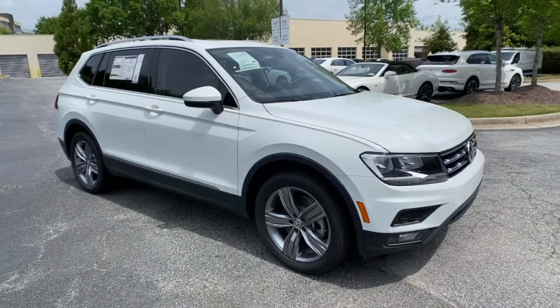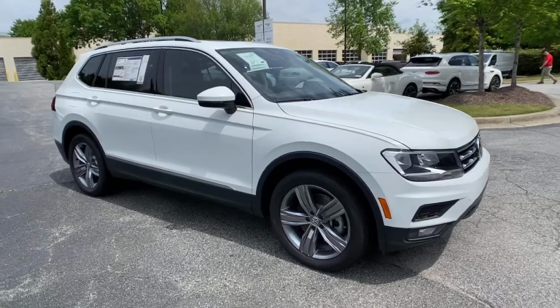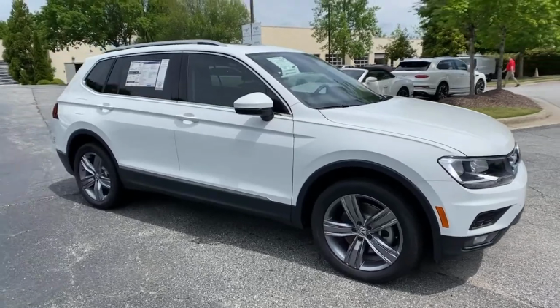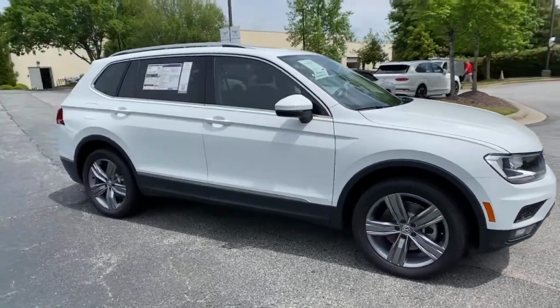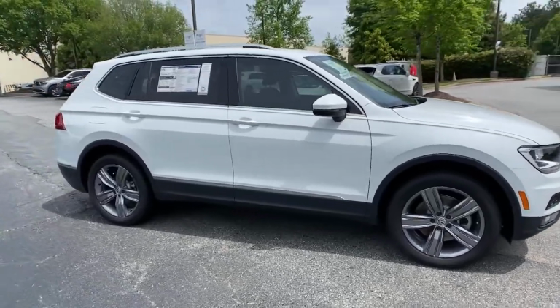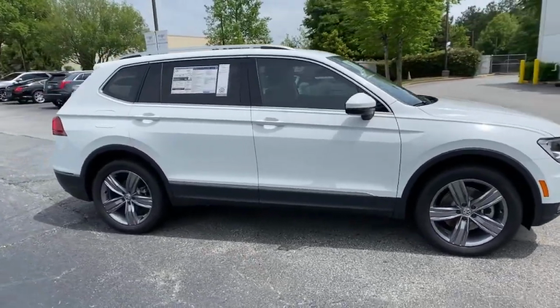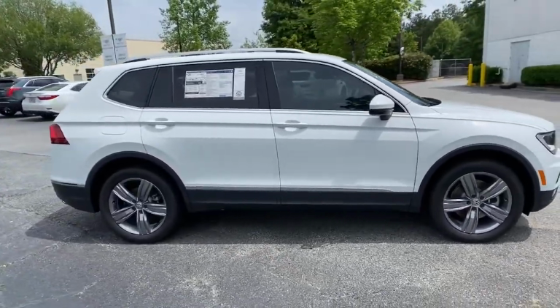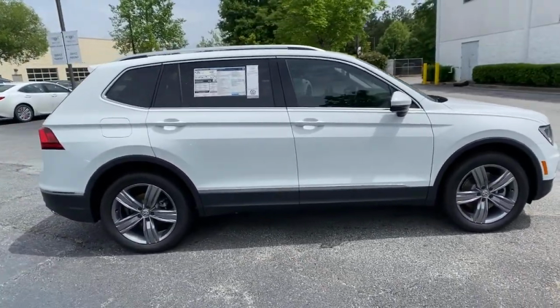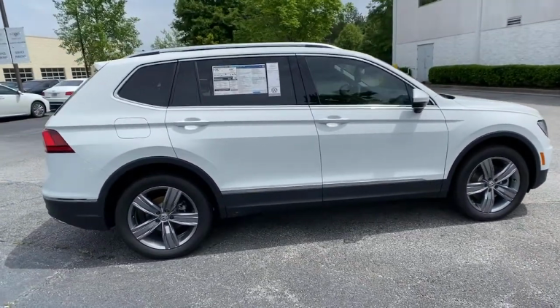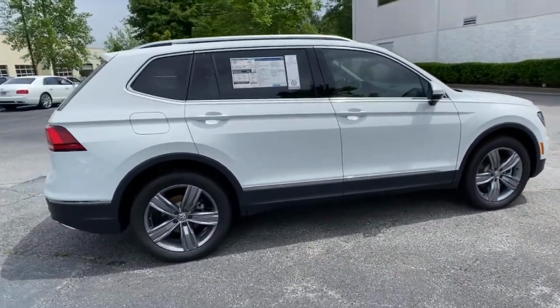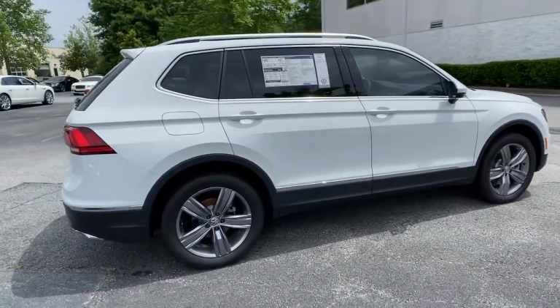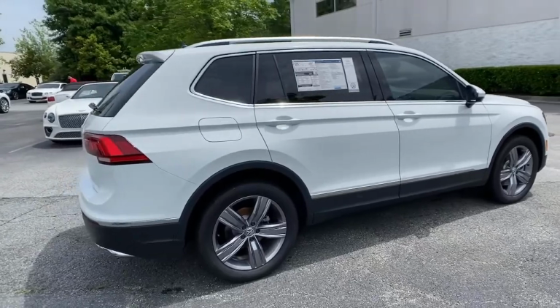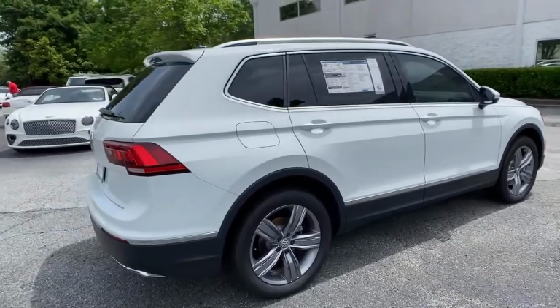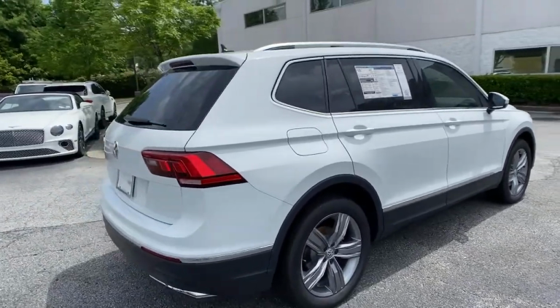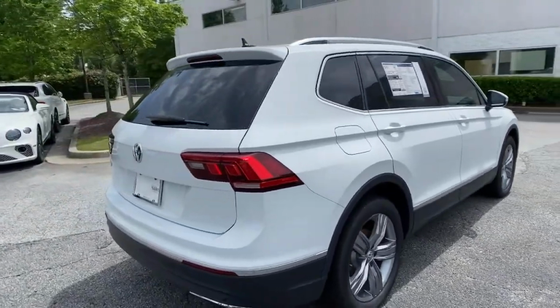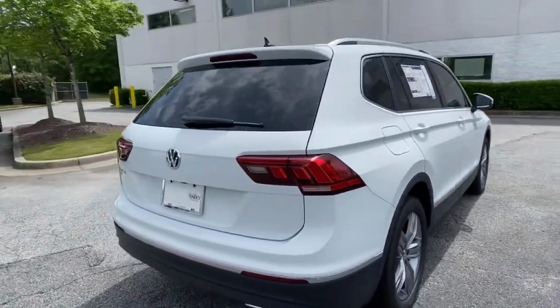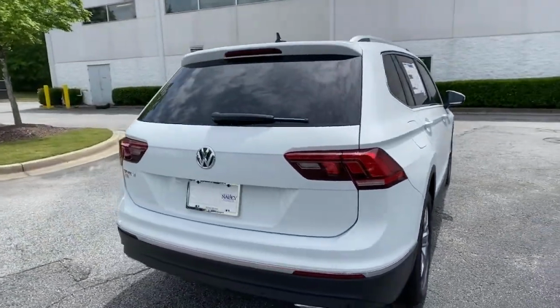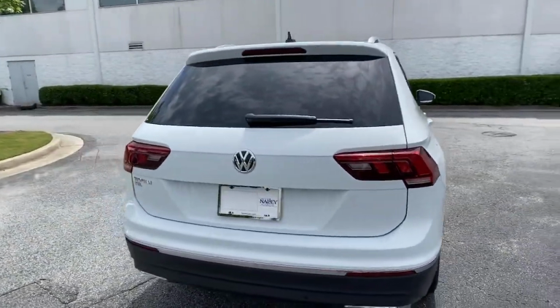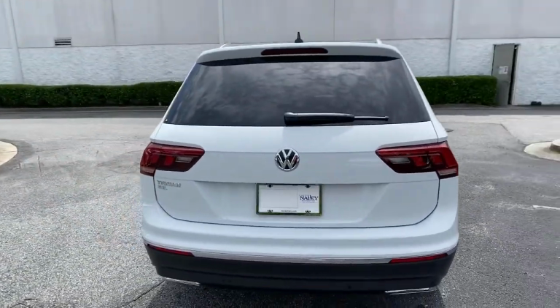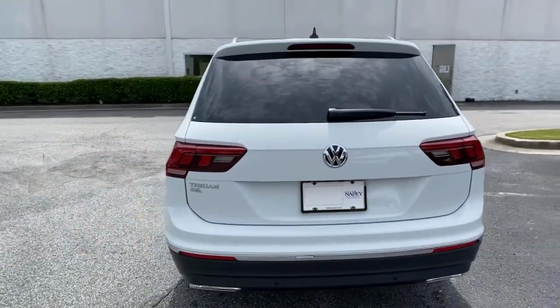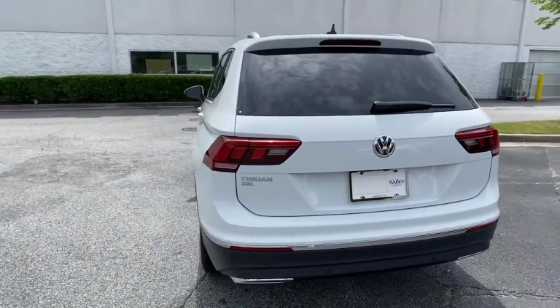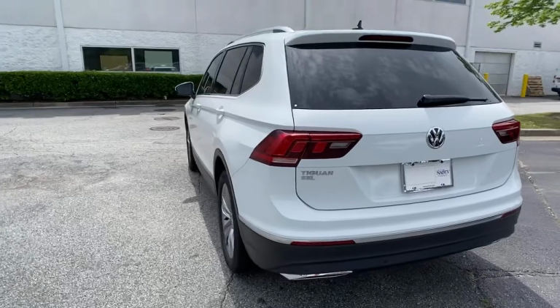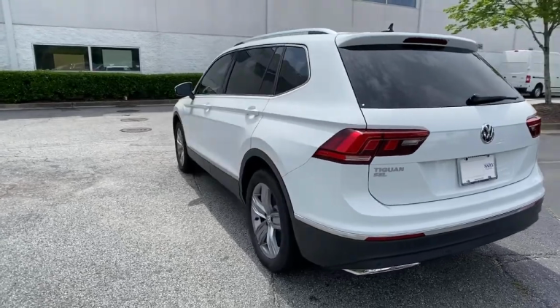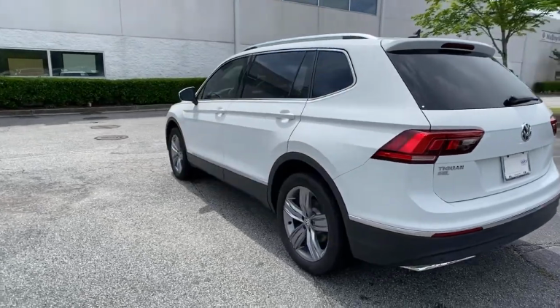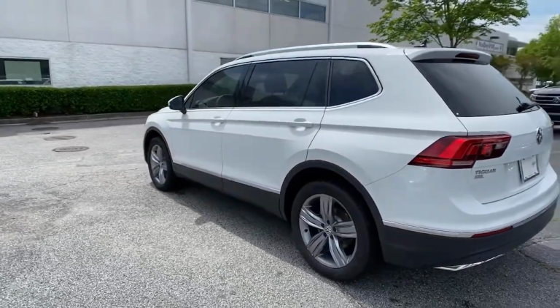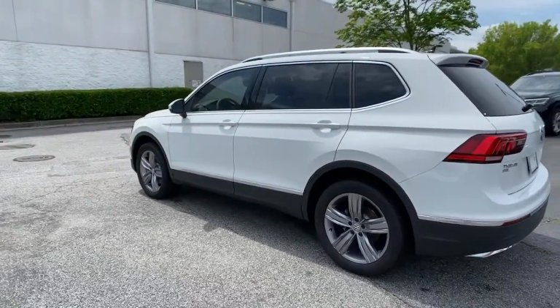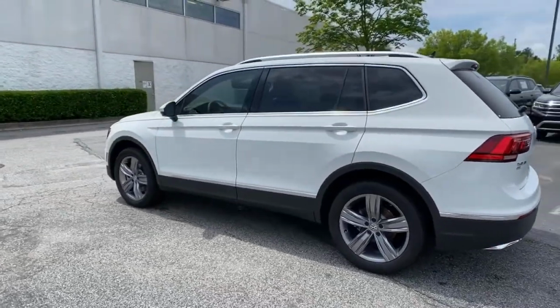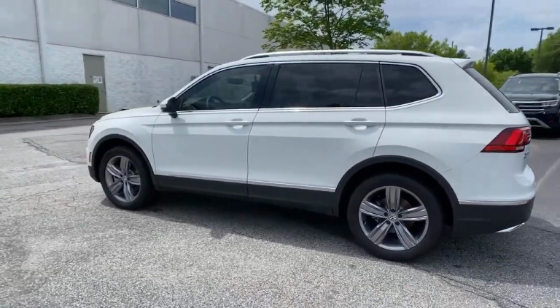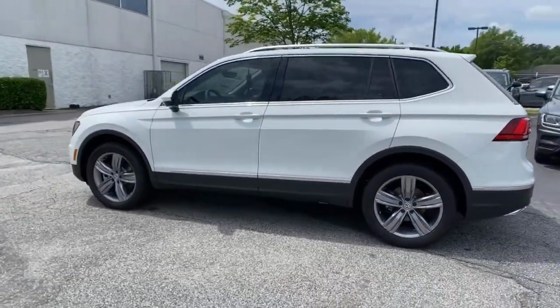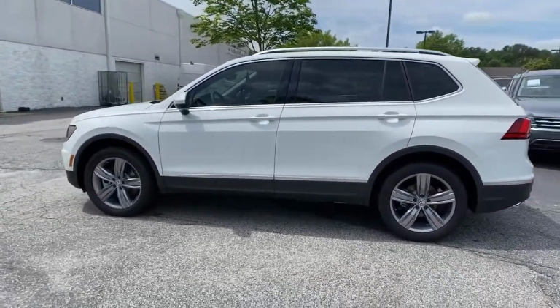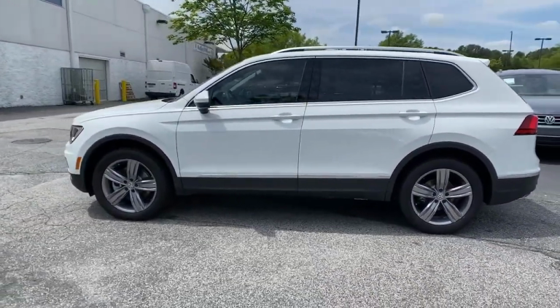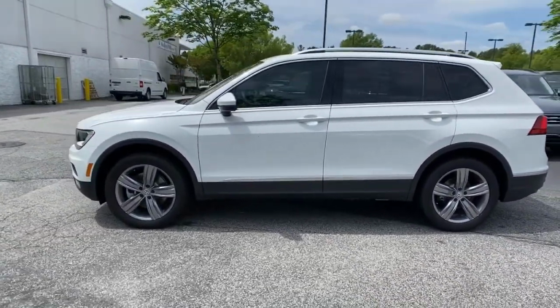Get acquainted with the 2021 Volkswagen Tiguan. Enjoy the peaceful ride and peace of mind you get in this comfortable, safety-minded Tiguan. Its well-equipped, flexible cabin and driver-assist tech add confidence to every journey.